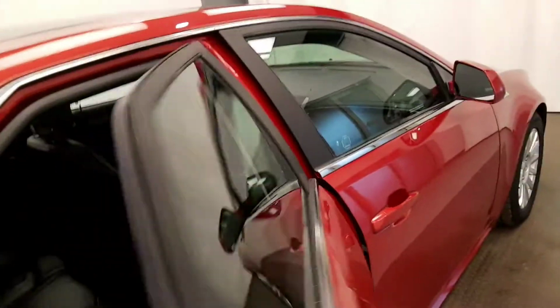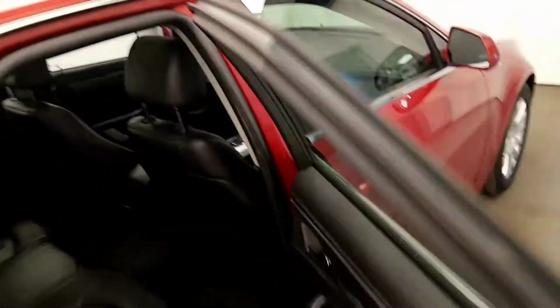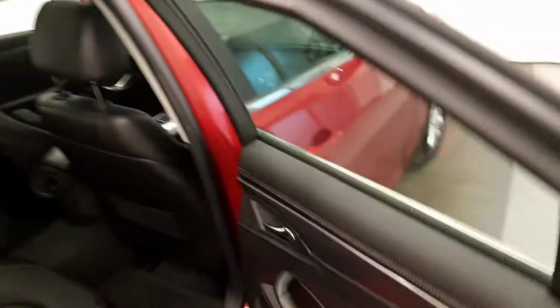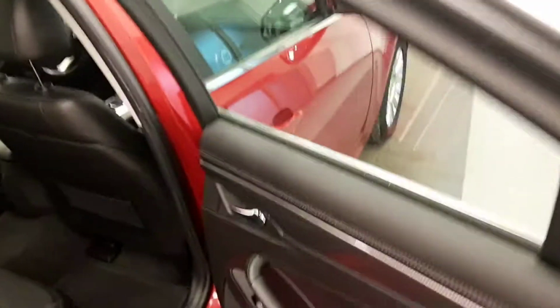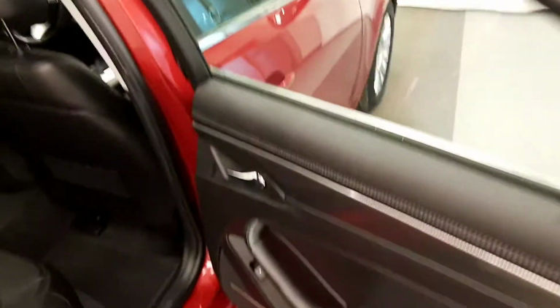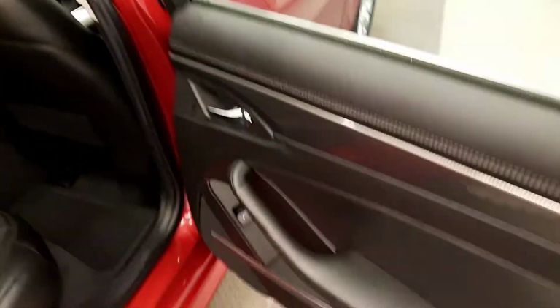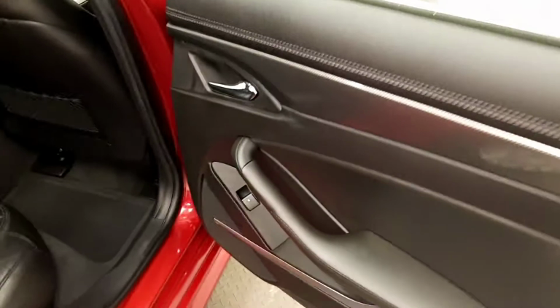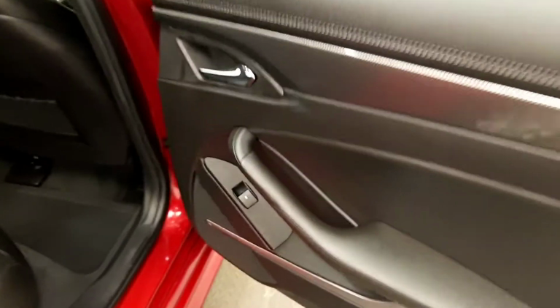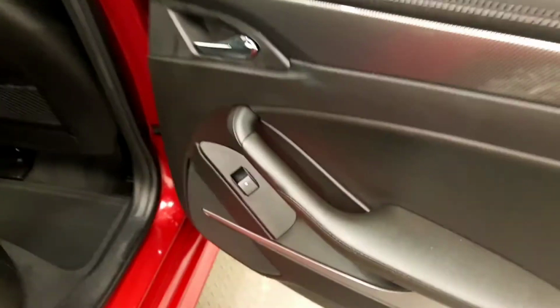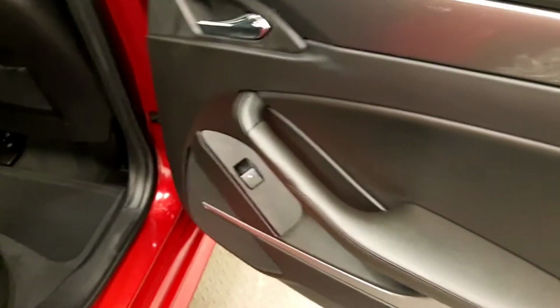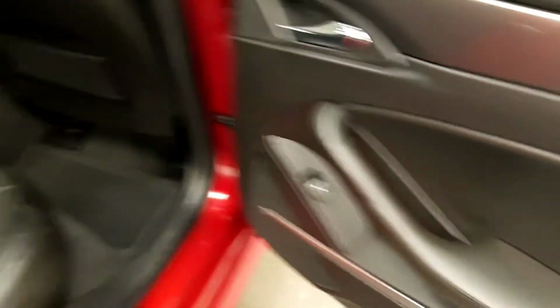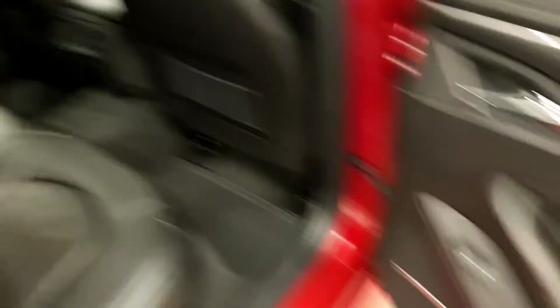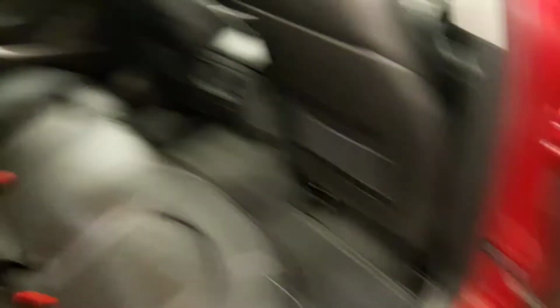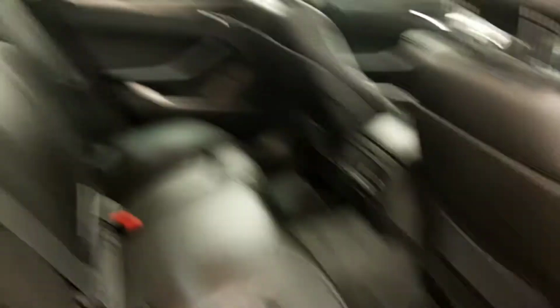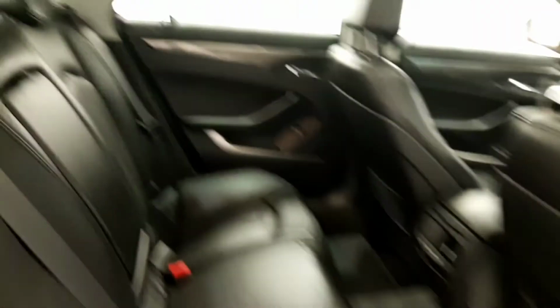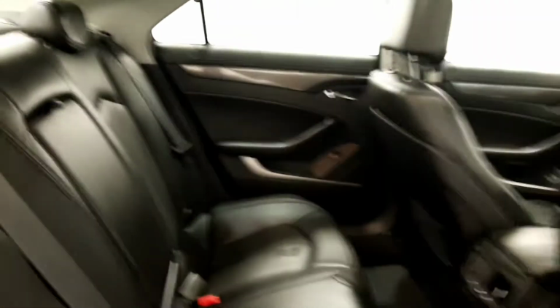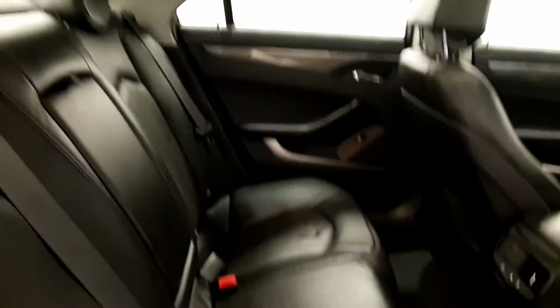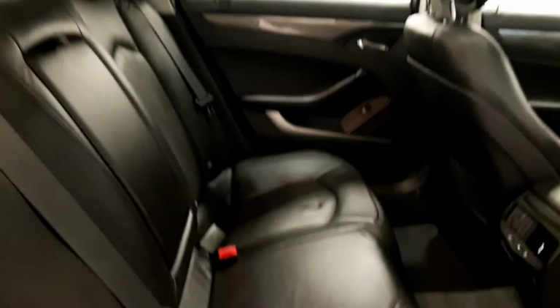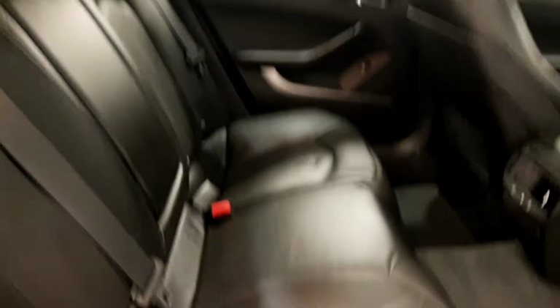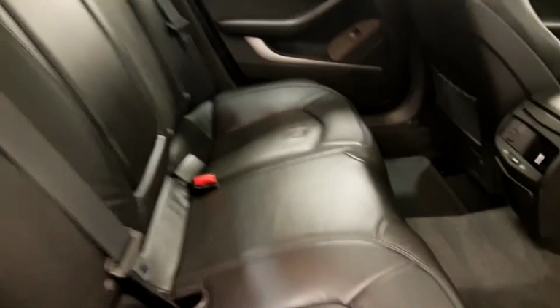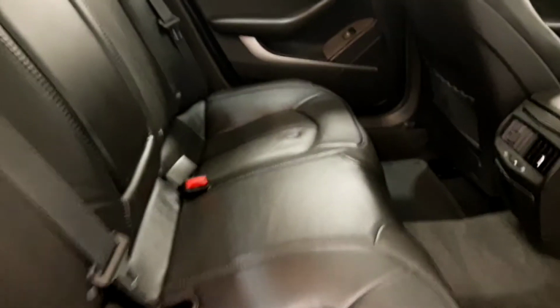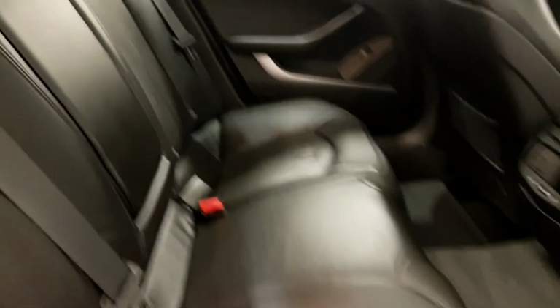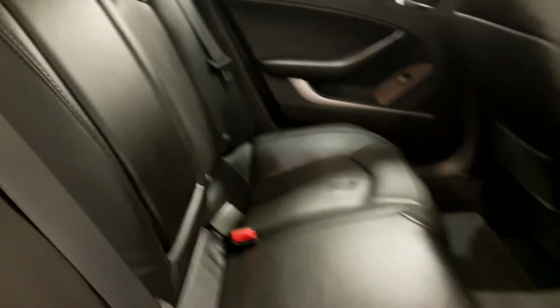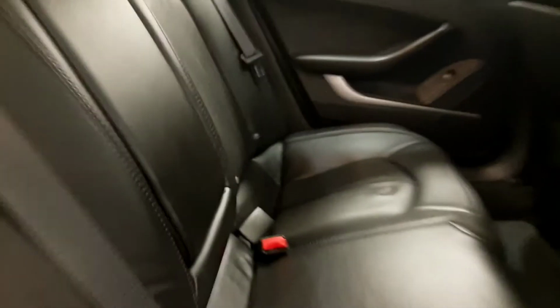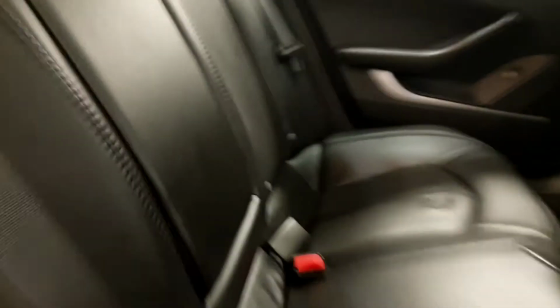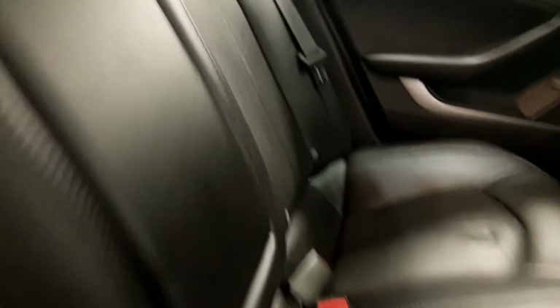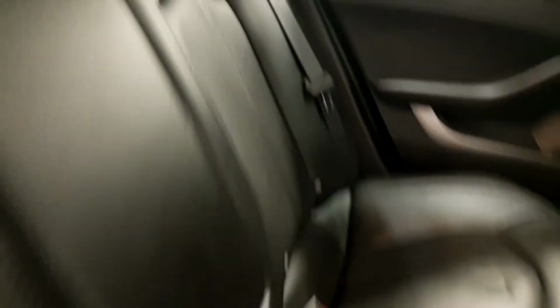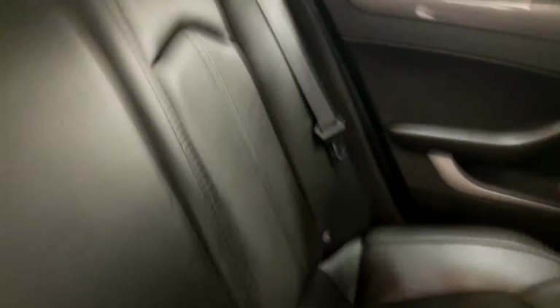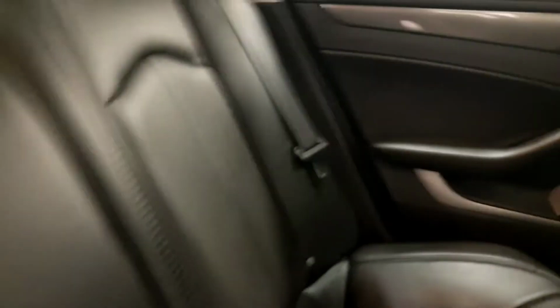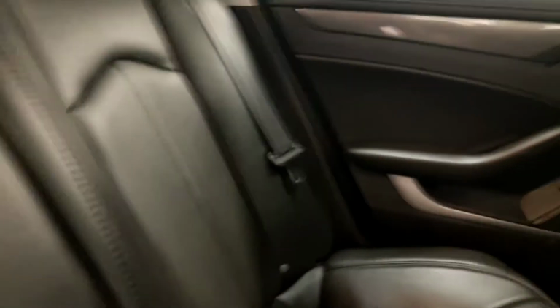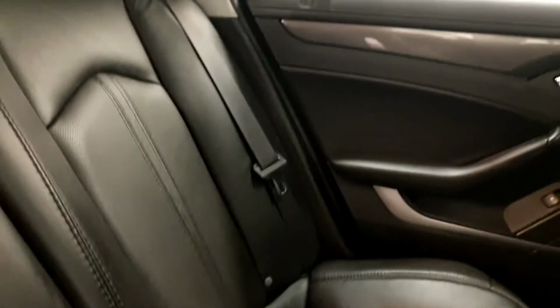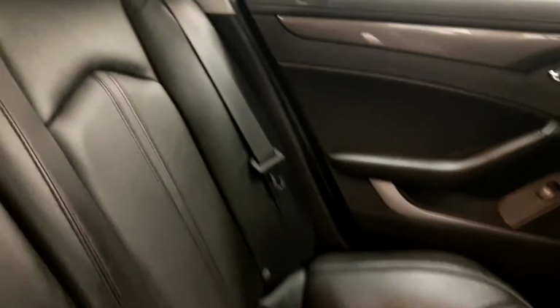Rear options include power windows, full bench seat with centre armrest and cup holders.